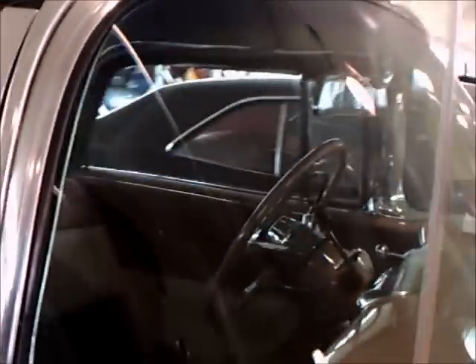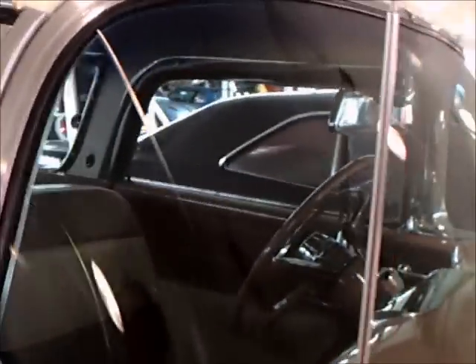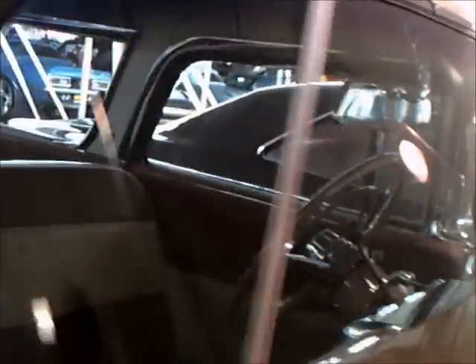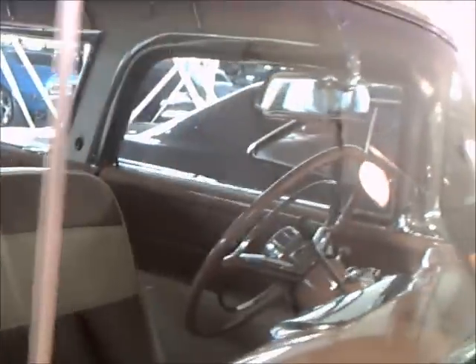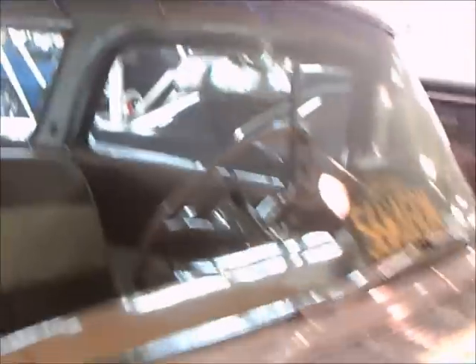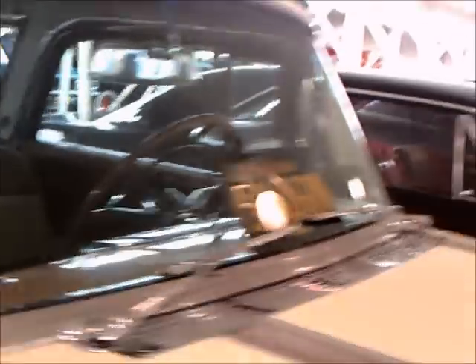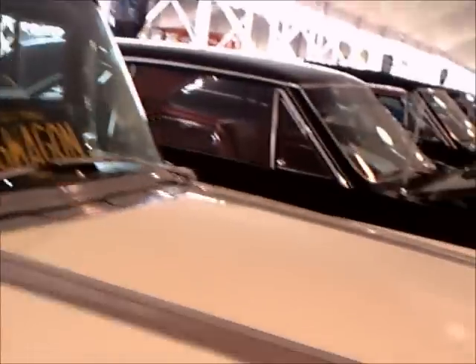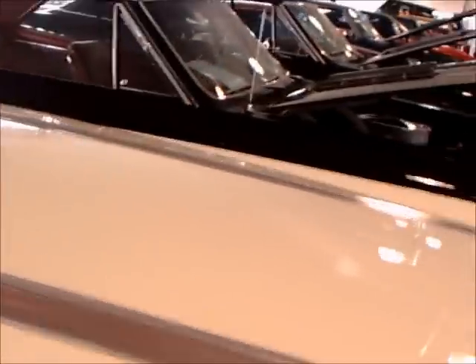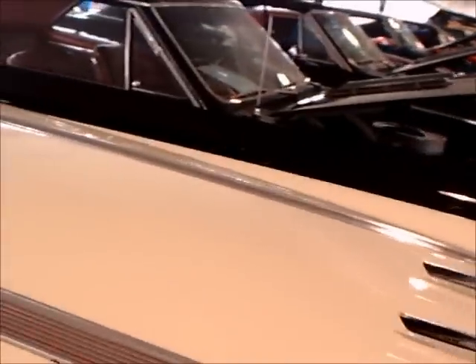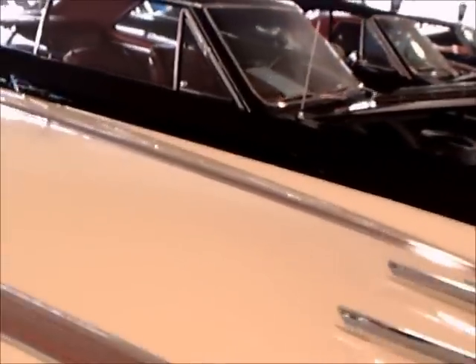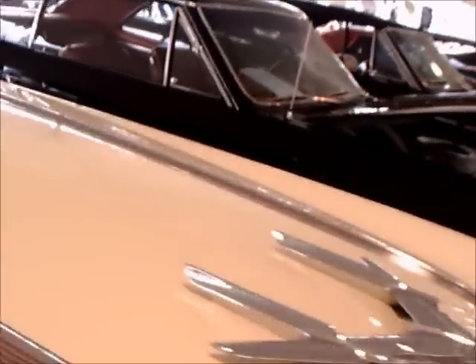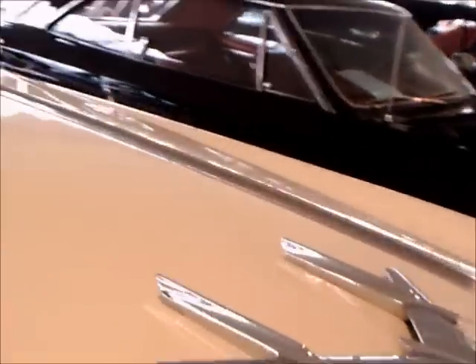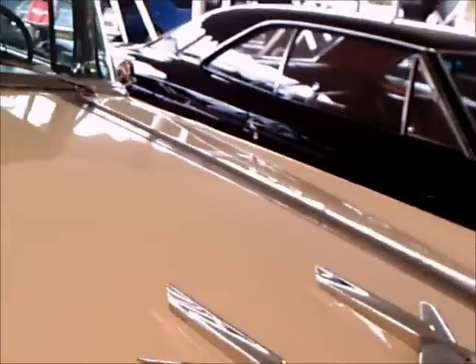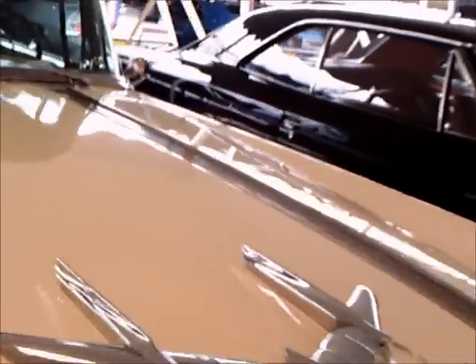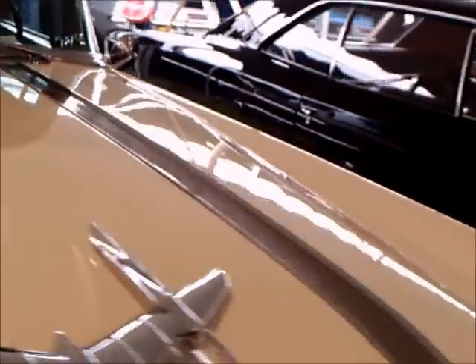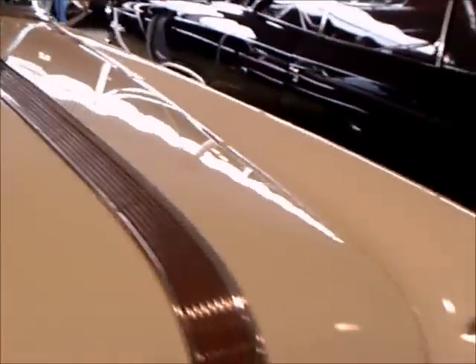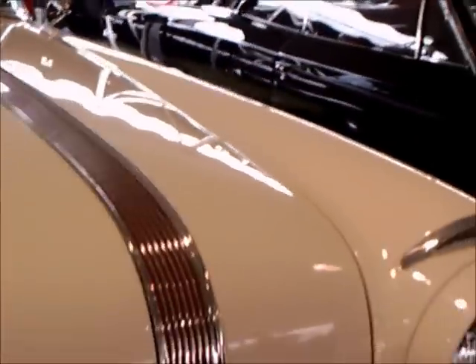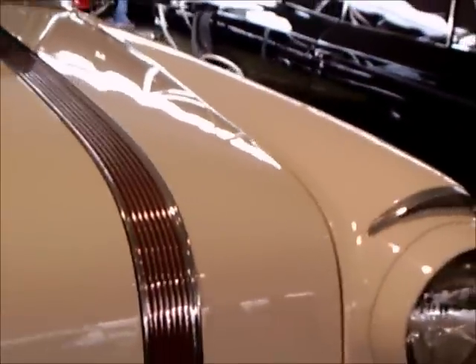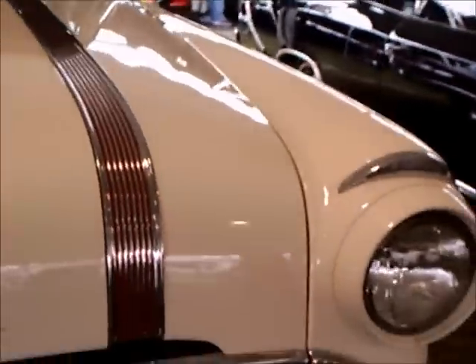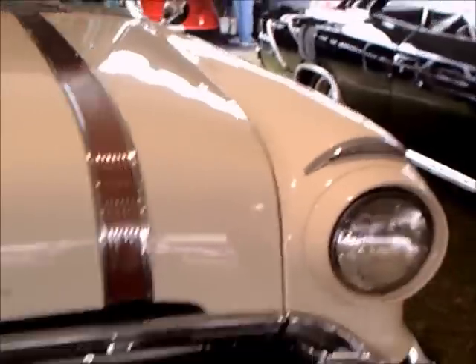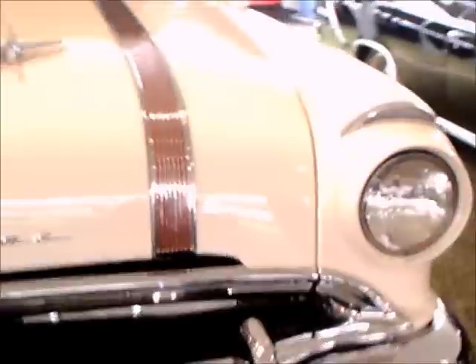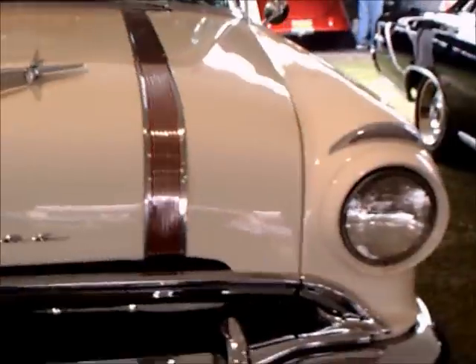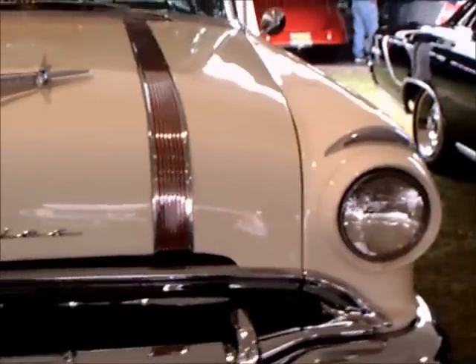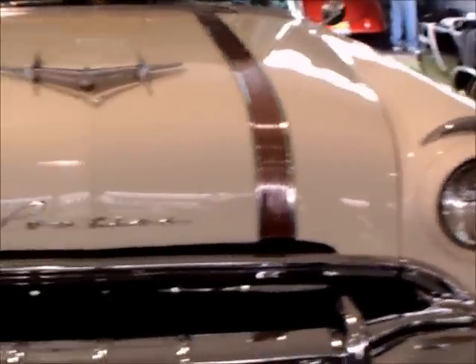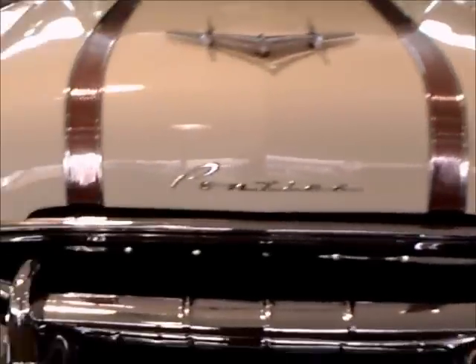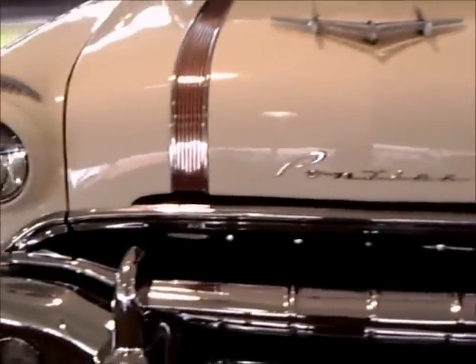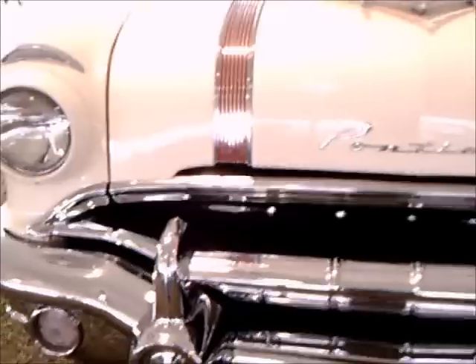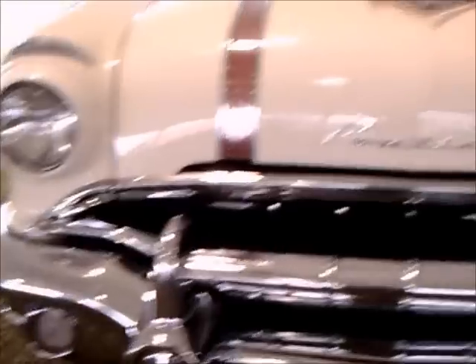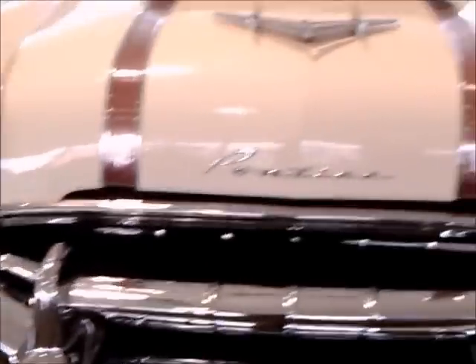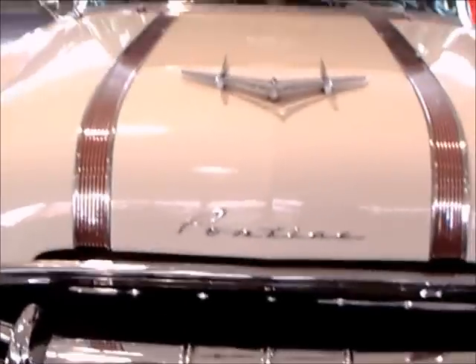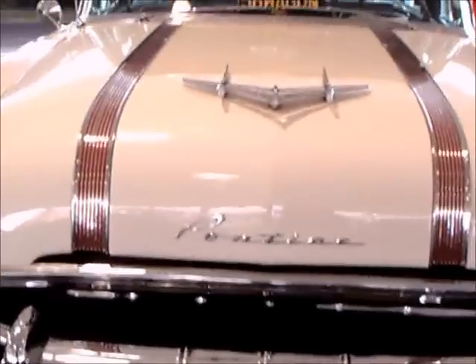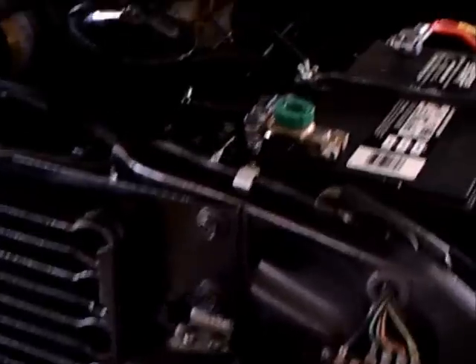This is the last year for the chrome decoration on the hood, sometimes called suspenders. And notice the huge hood ornament, which we'll see close up in a couple of seconds. Now we're going to open the hood.